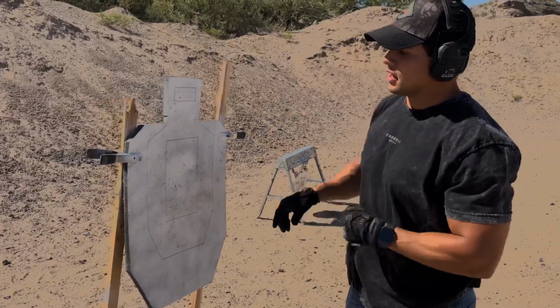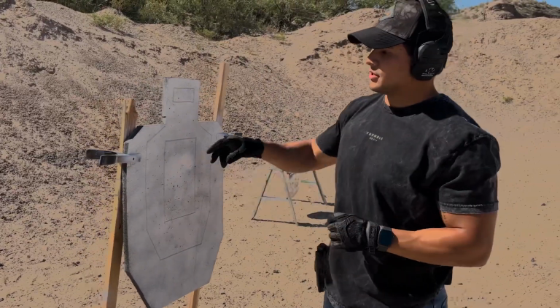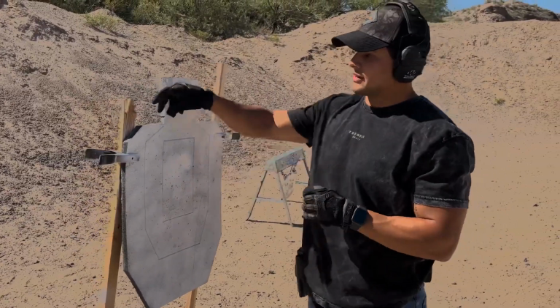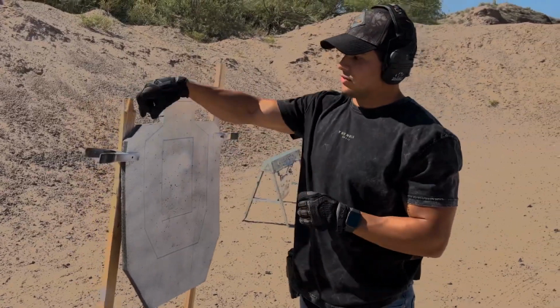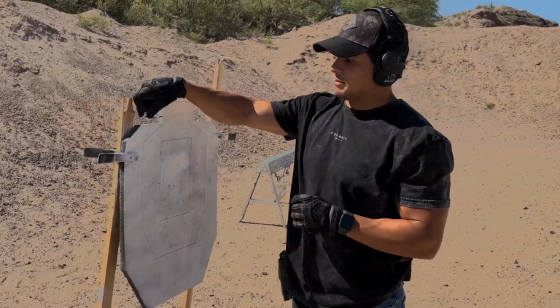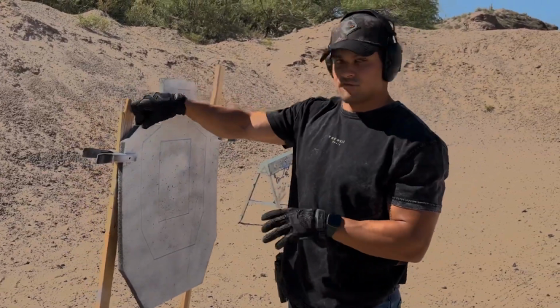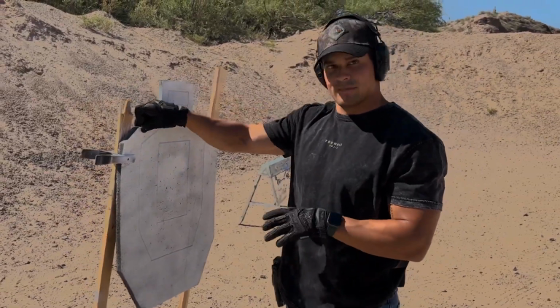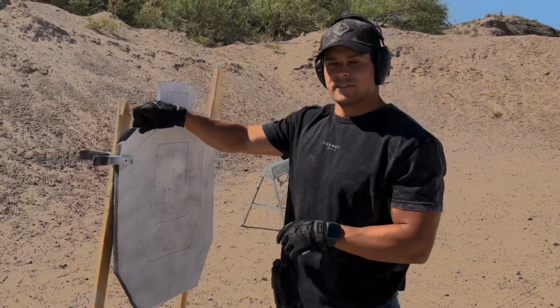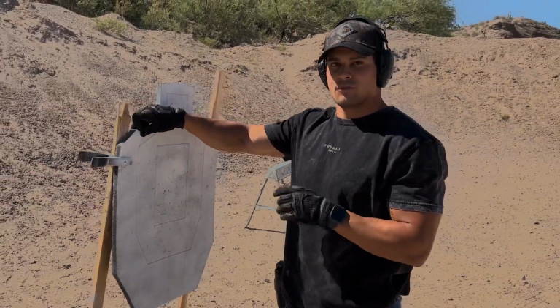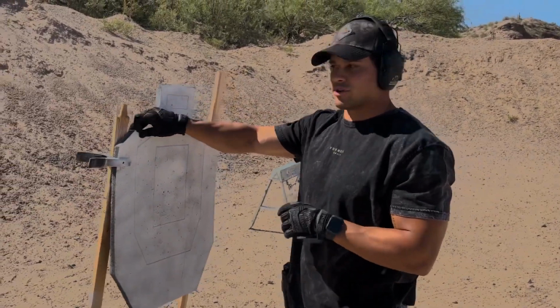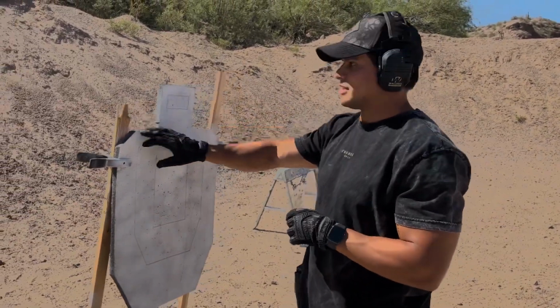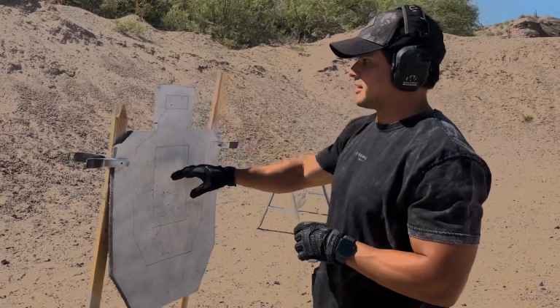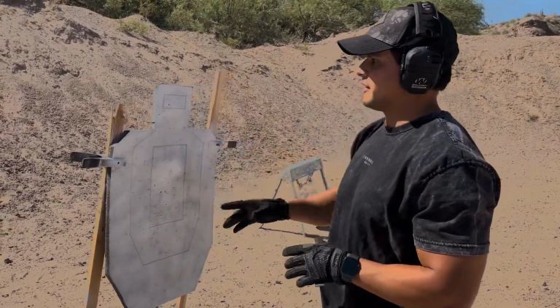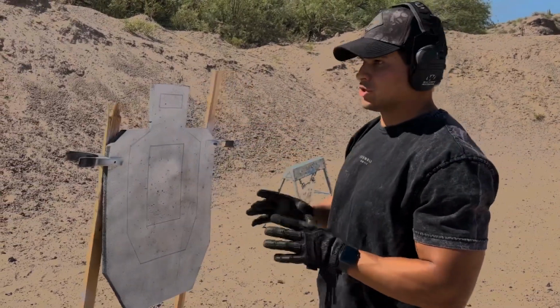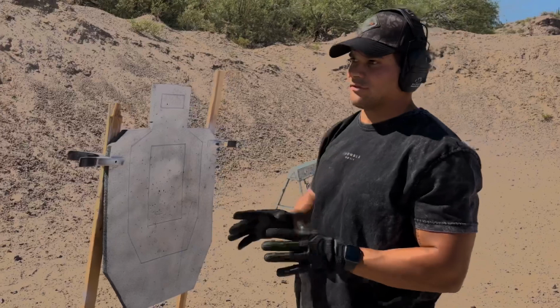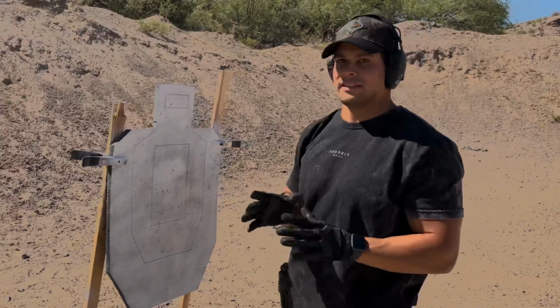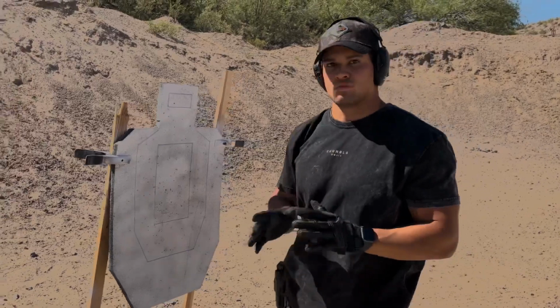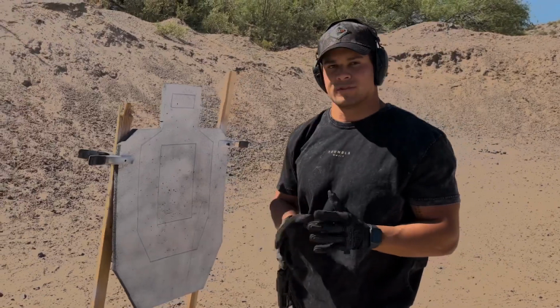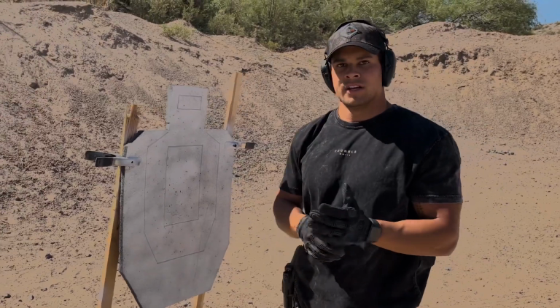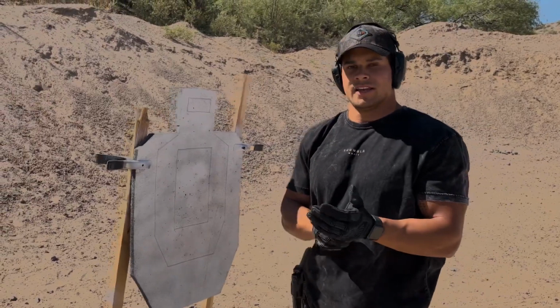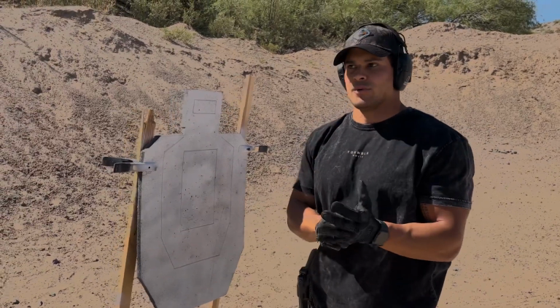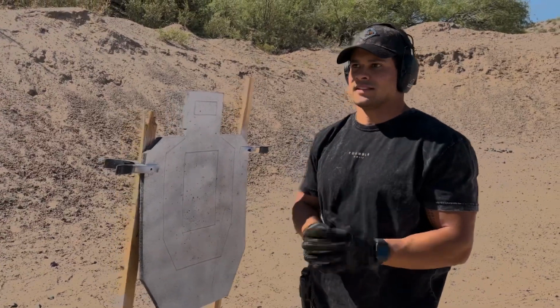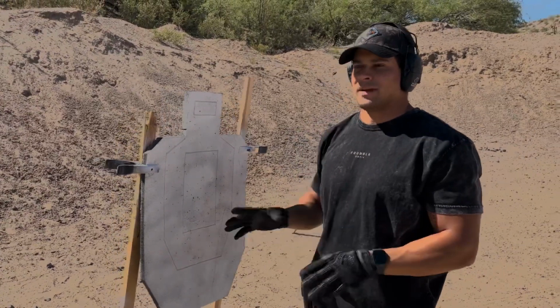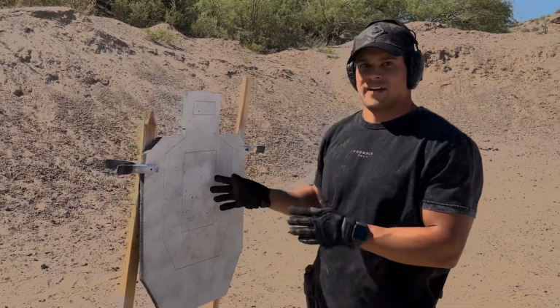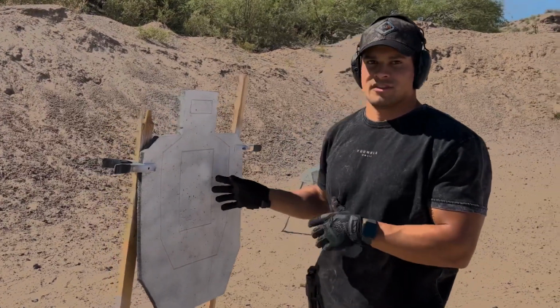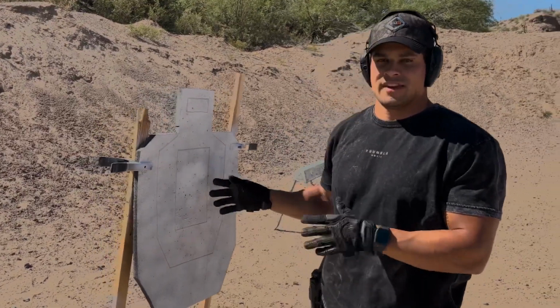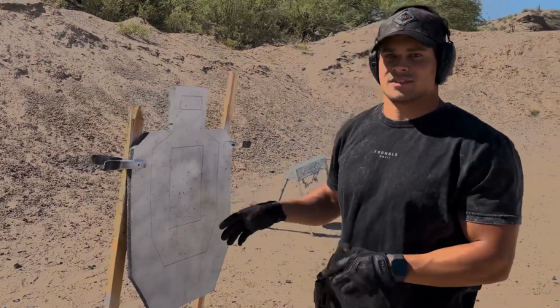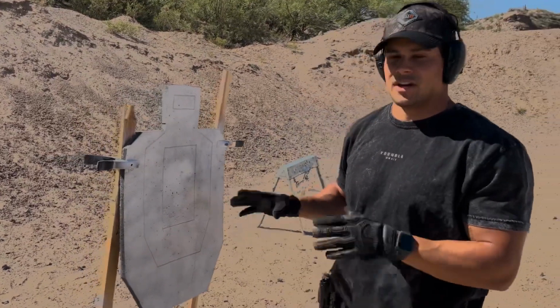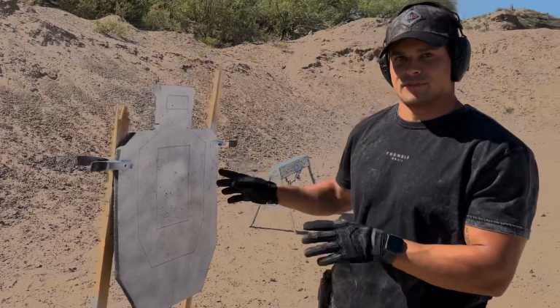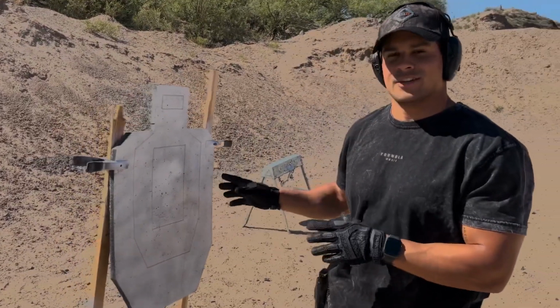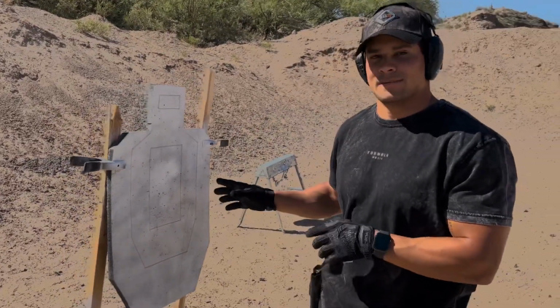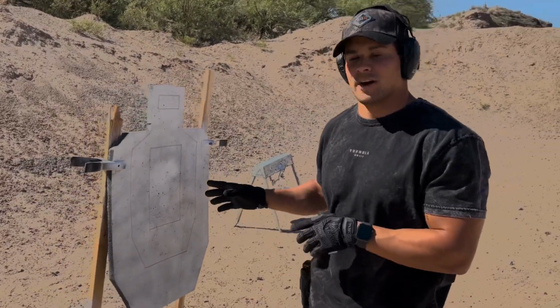The target is made of rubber, it's 3/4 inch thick, made of 100% recycled rubber in the US and manufactured in Phoenix, so it's a 100% US made product.